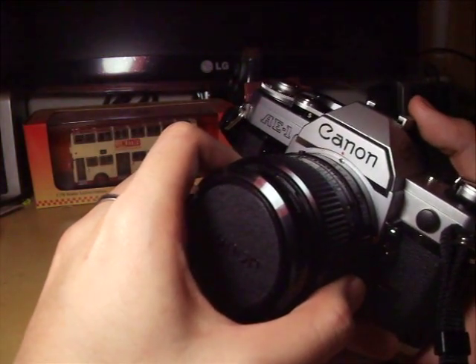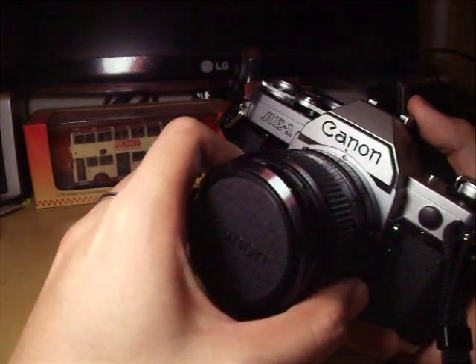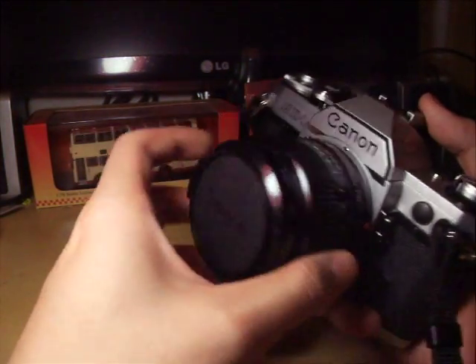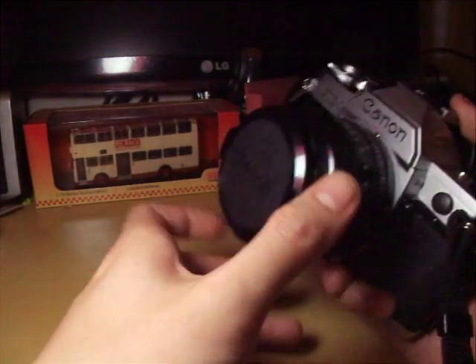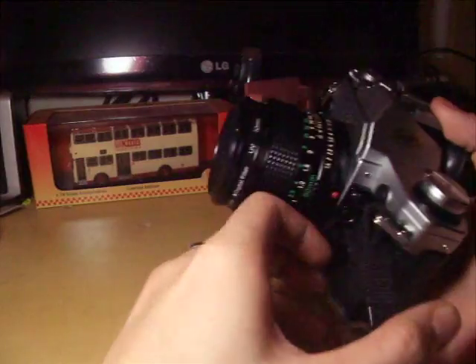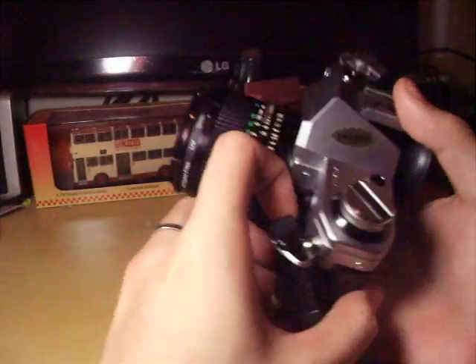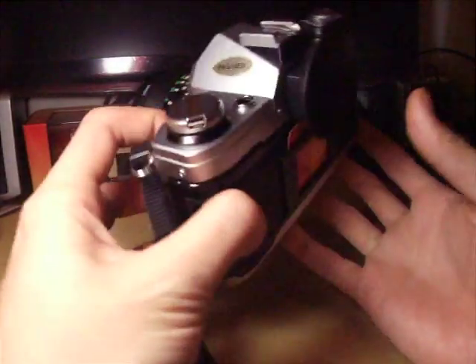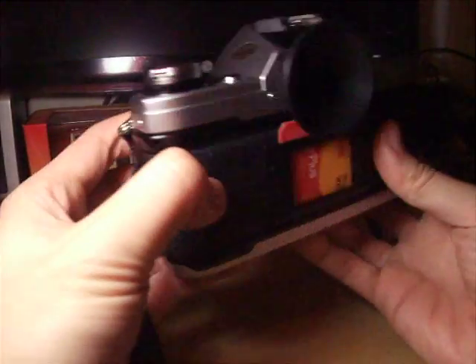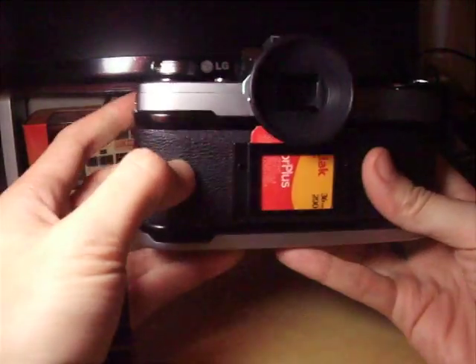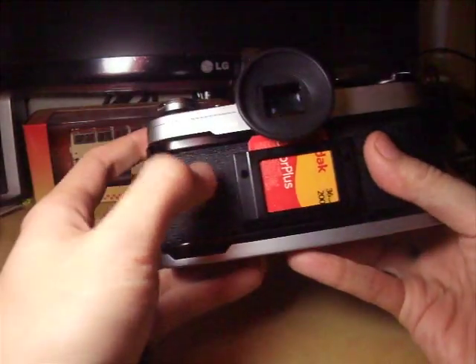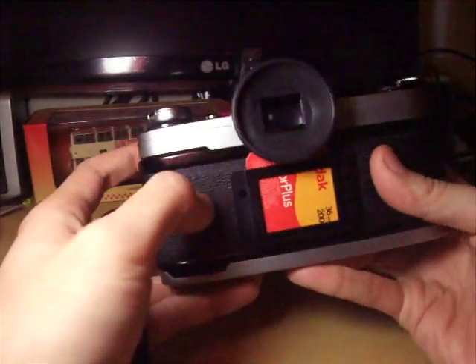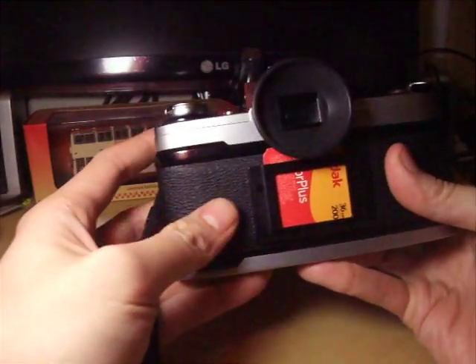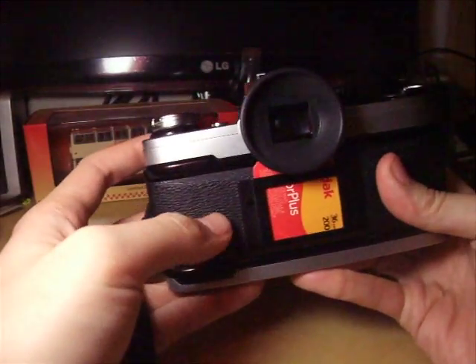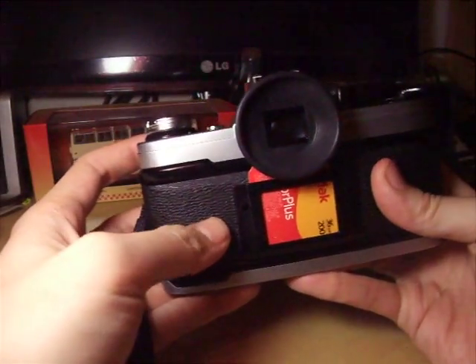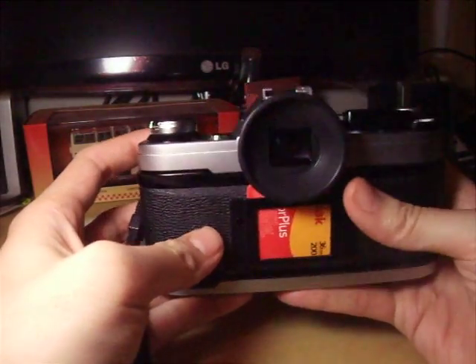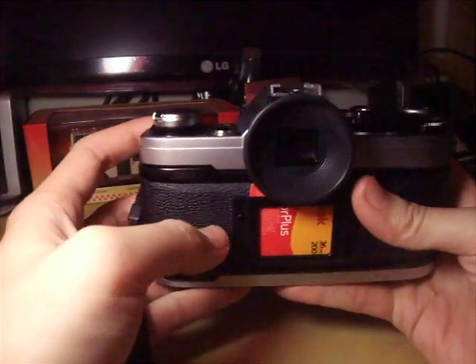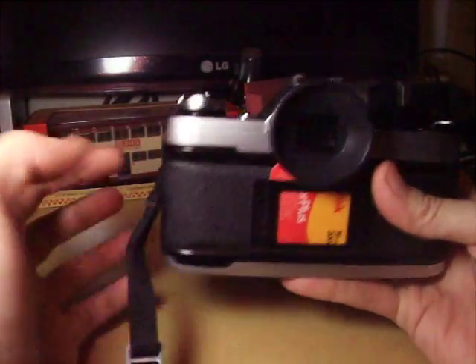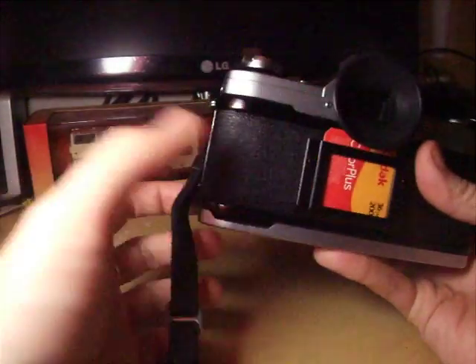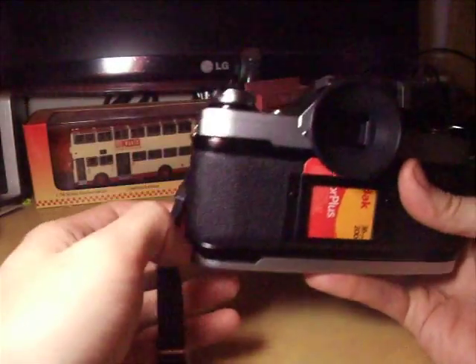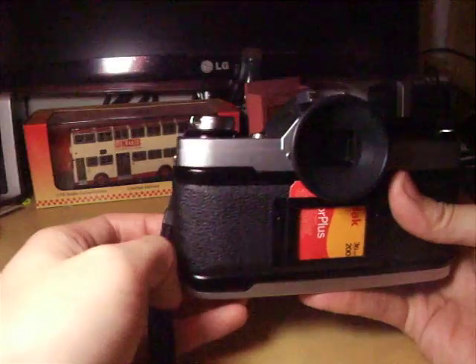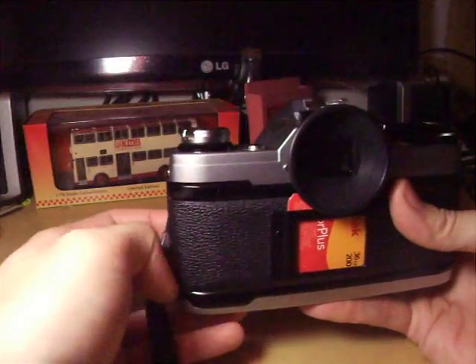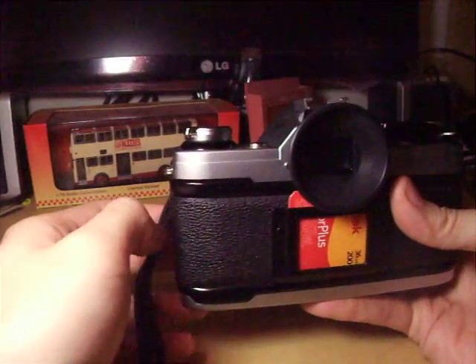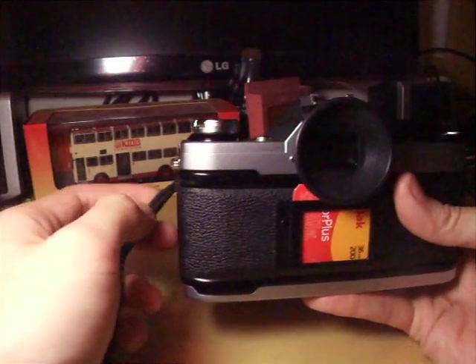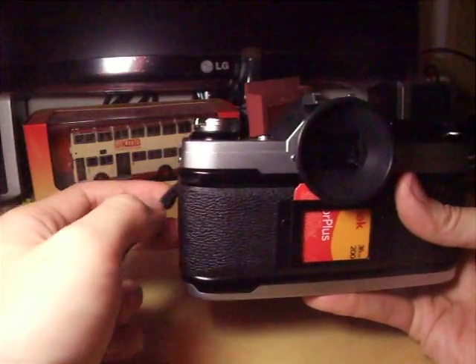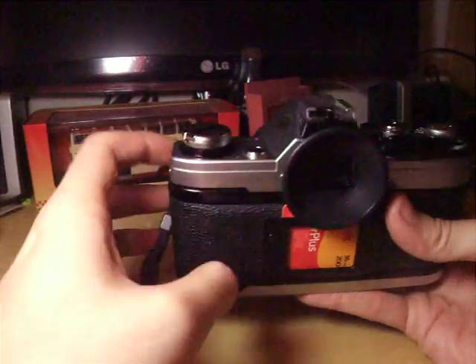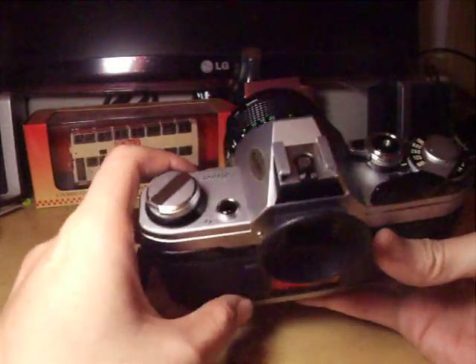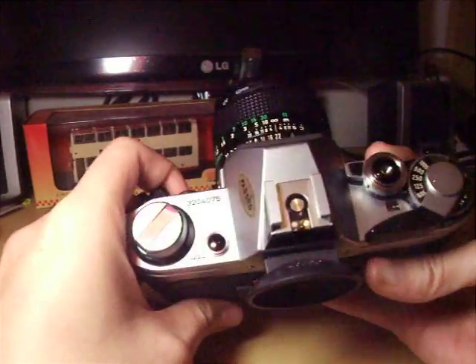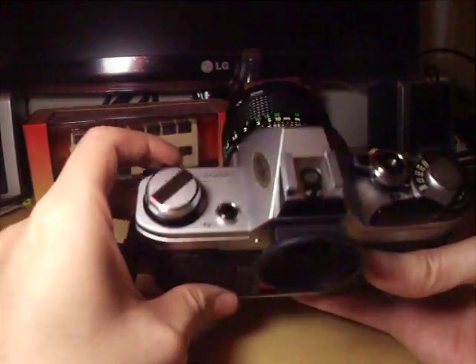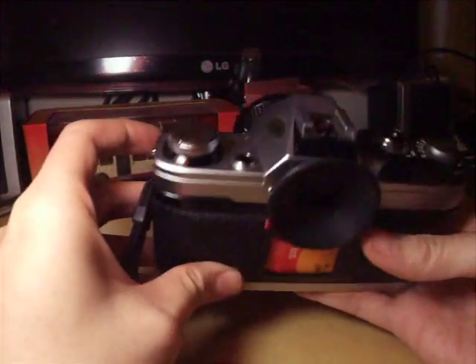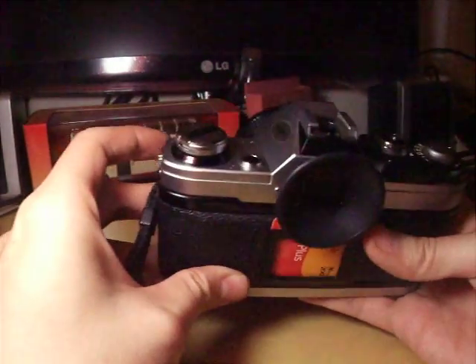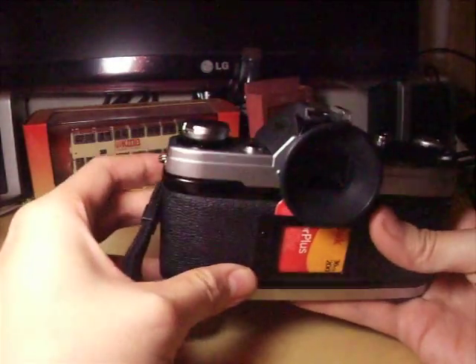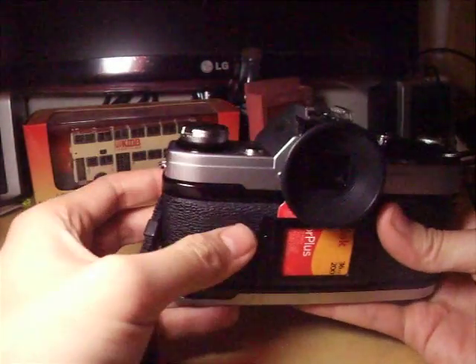Before you do anything, make sure that you did not open the film box from the back of the camera. If you open it, then the light gets in and all the pictures that you have taken is over. What a disaster.